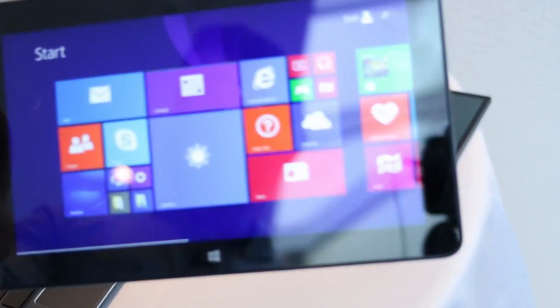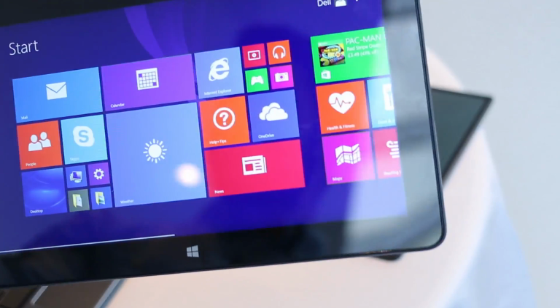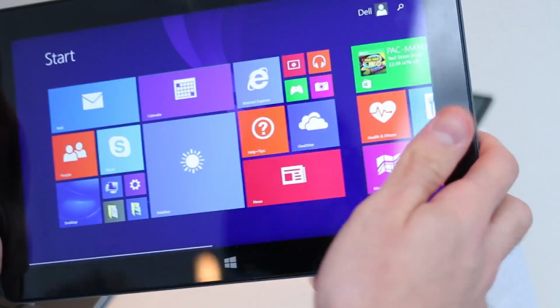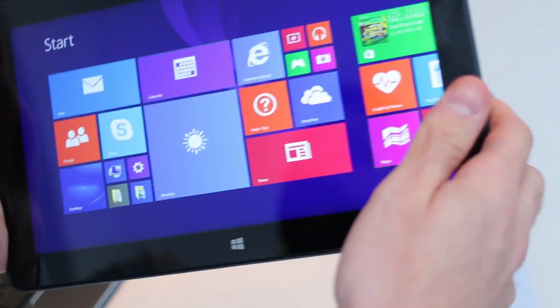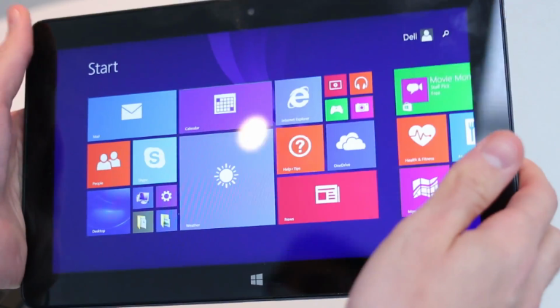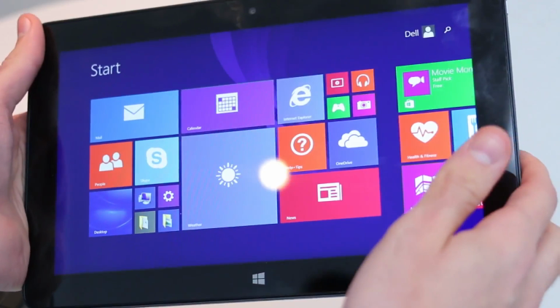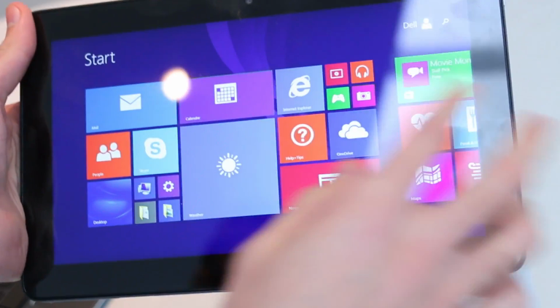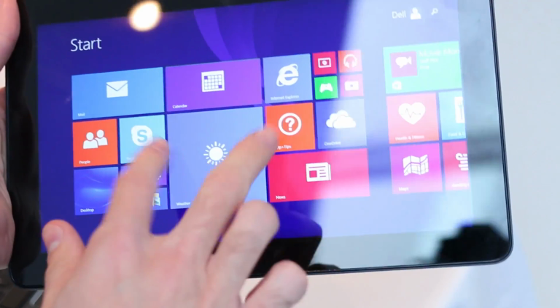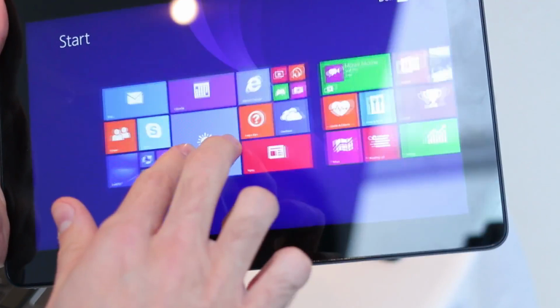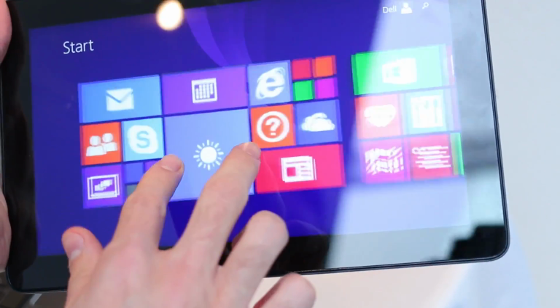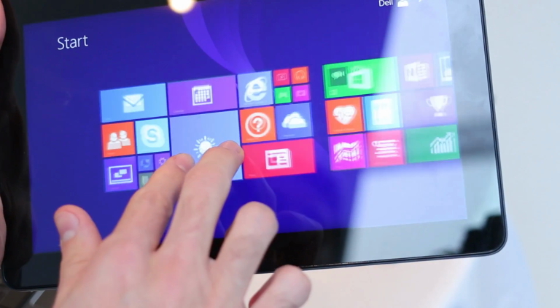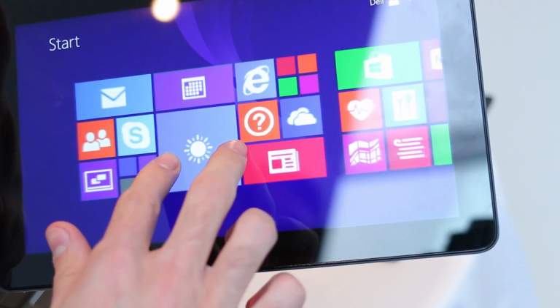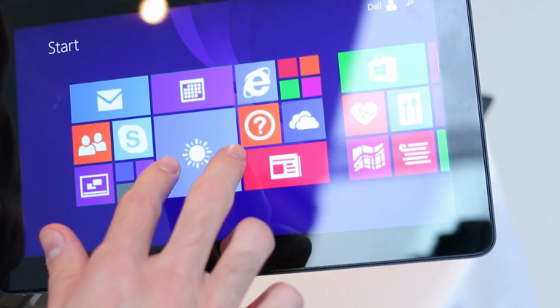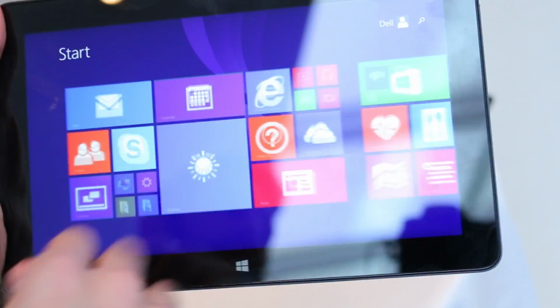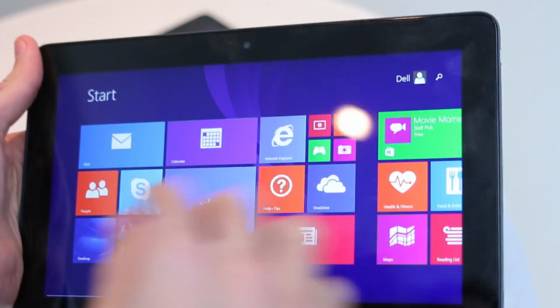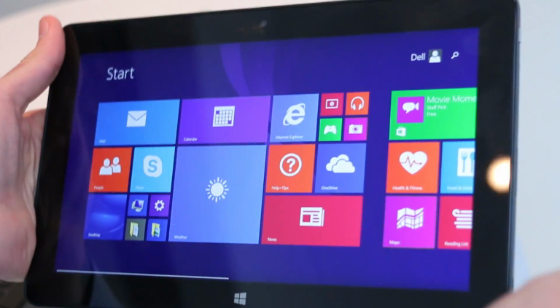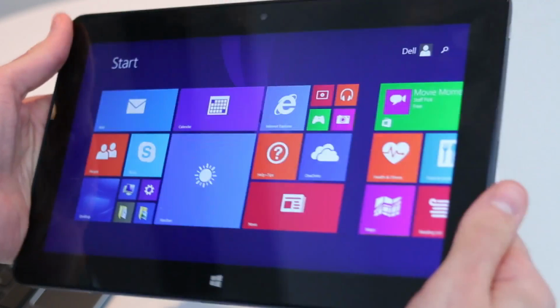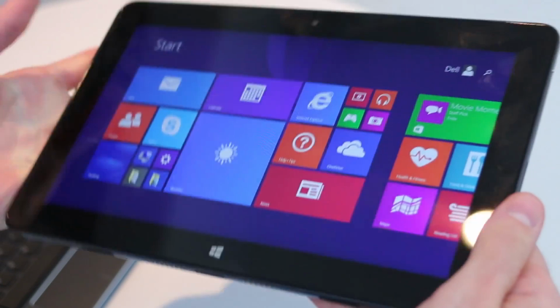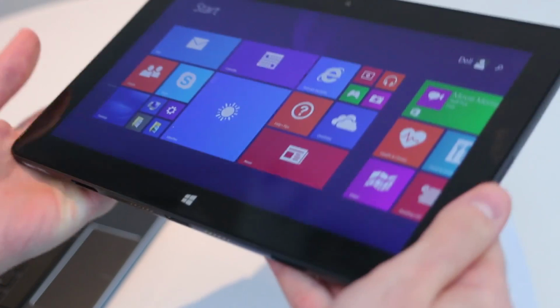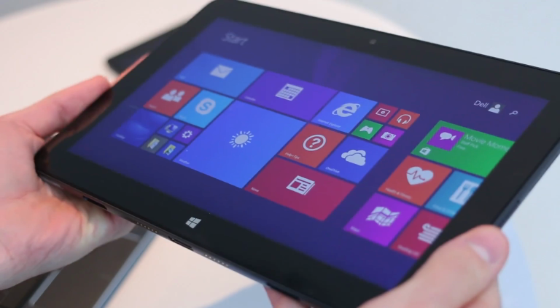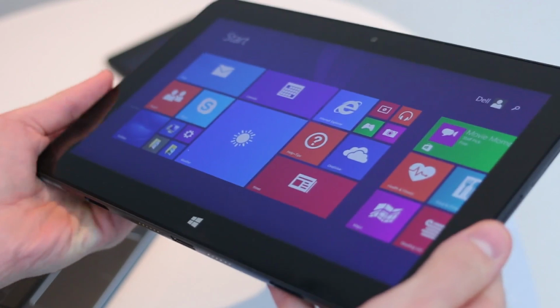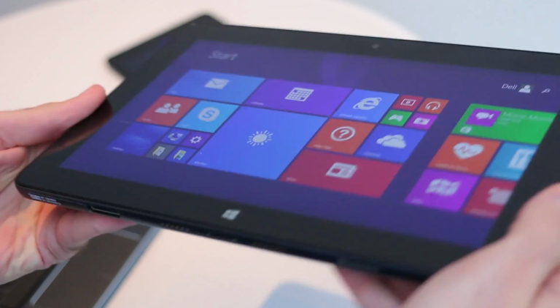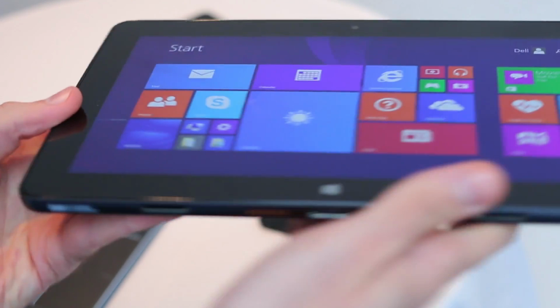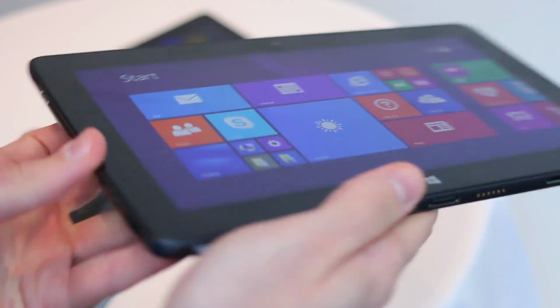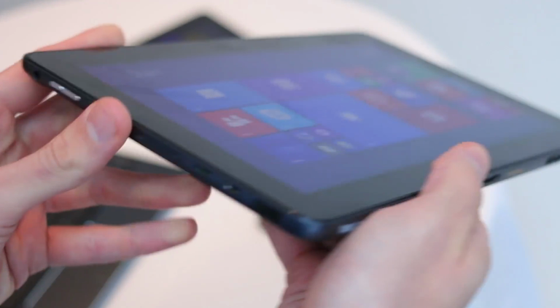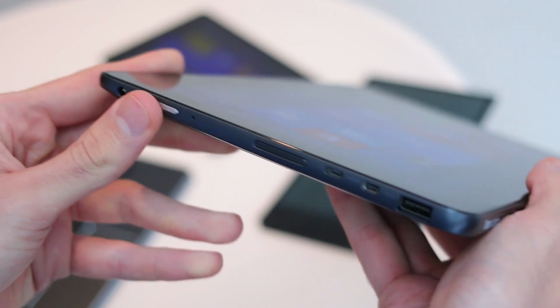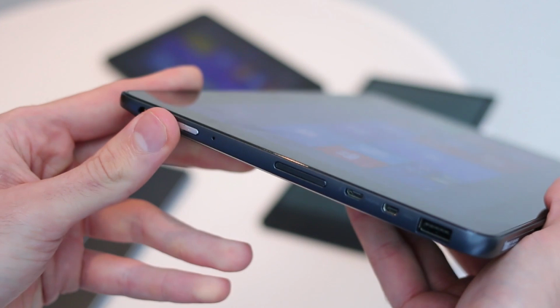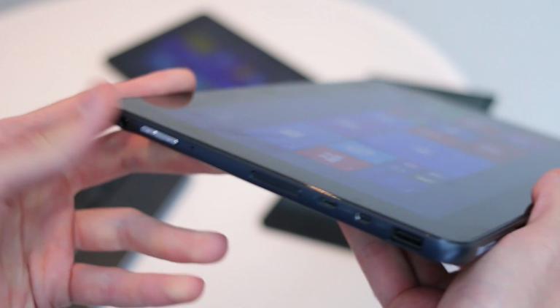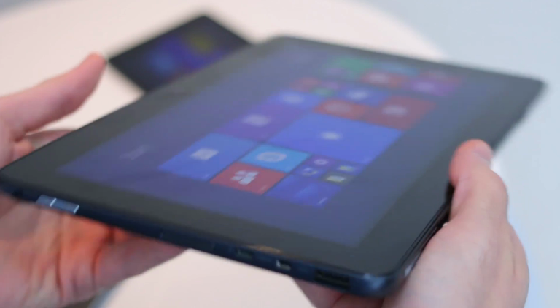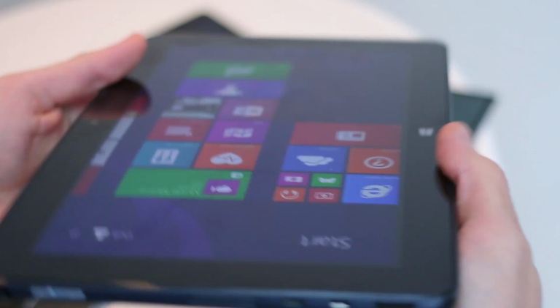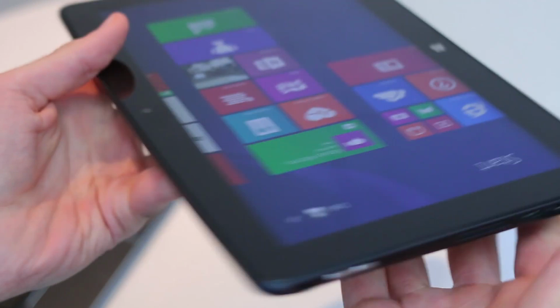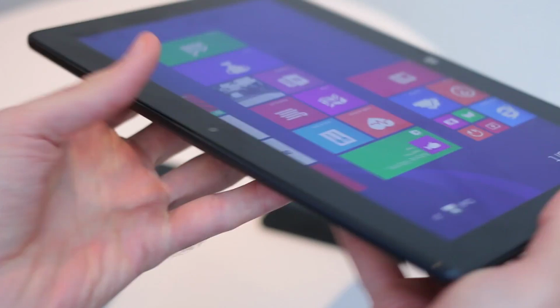So that's been a quick hands-on with the Dell Venue 11 Pro 7000. Hopefully you've enjoyed it. If you have, make sure you click that like button. If you like BTeched in general, click subscribe. Thanks for watching.